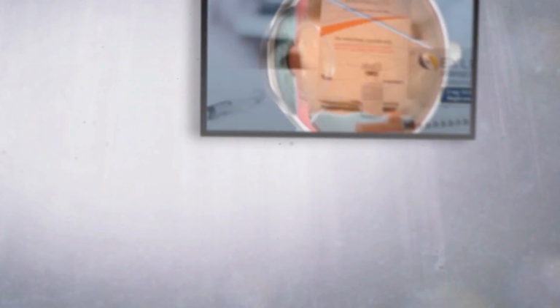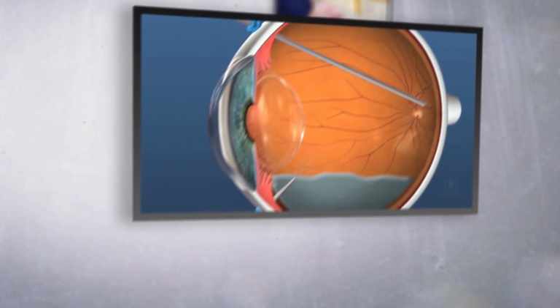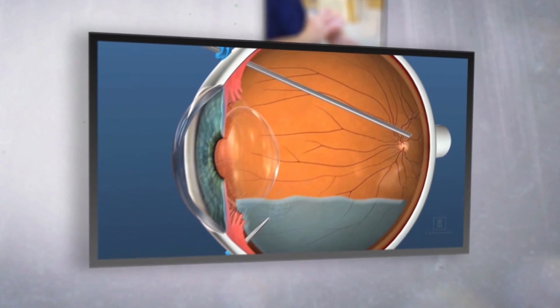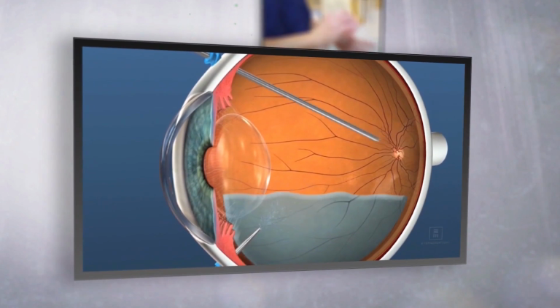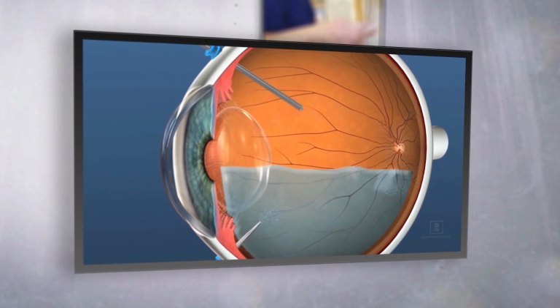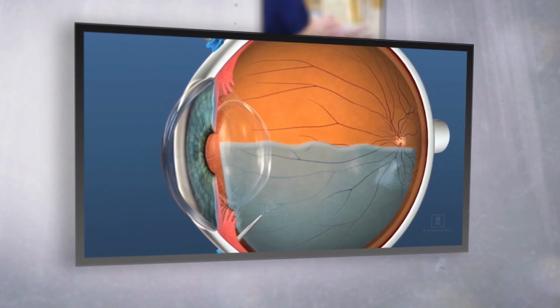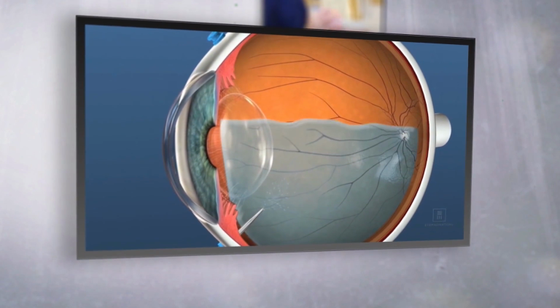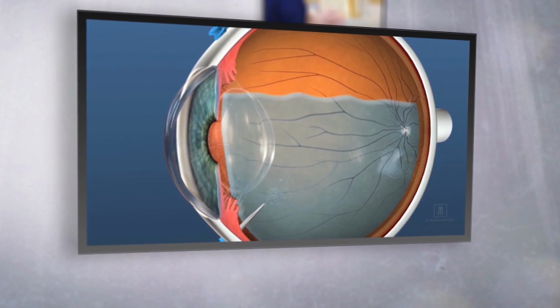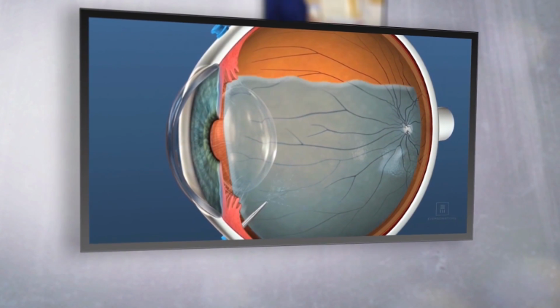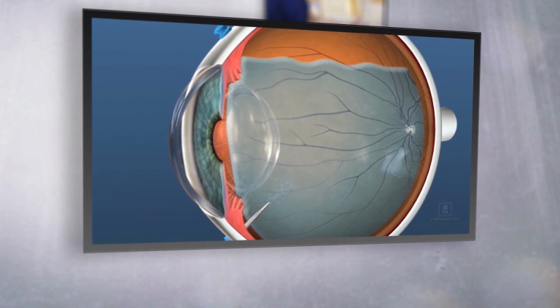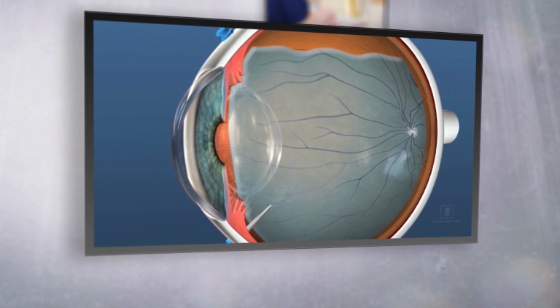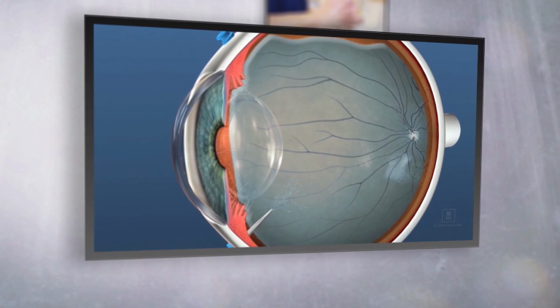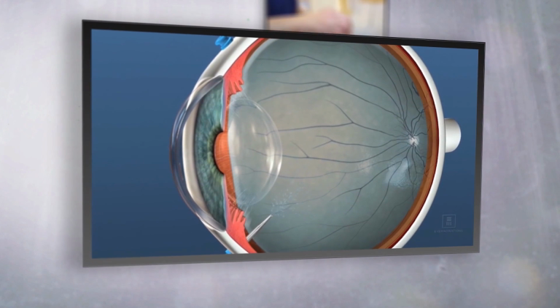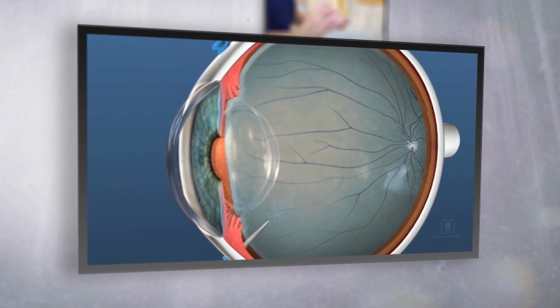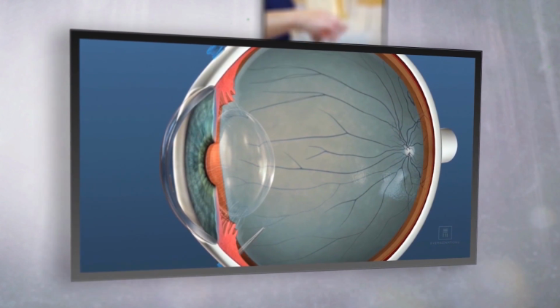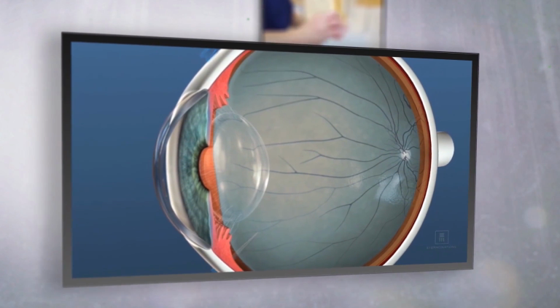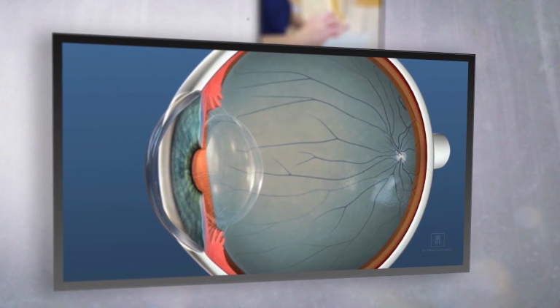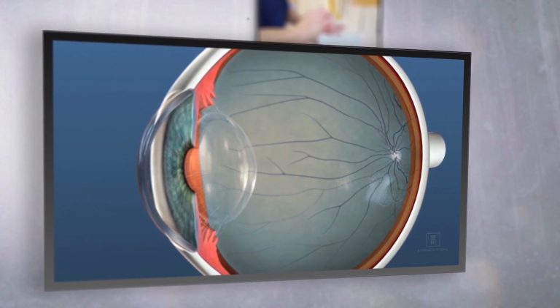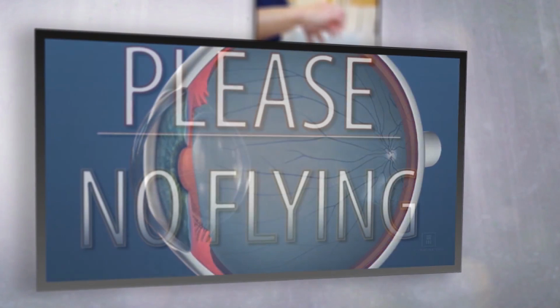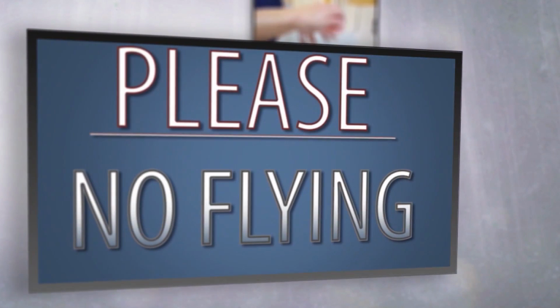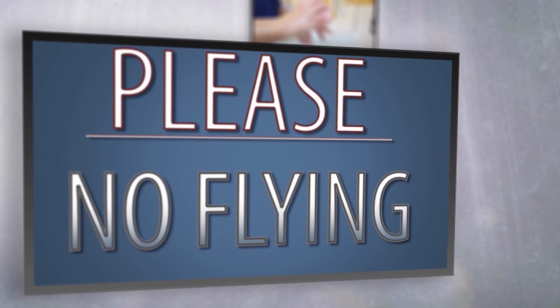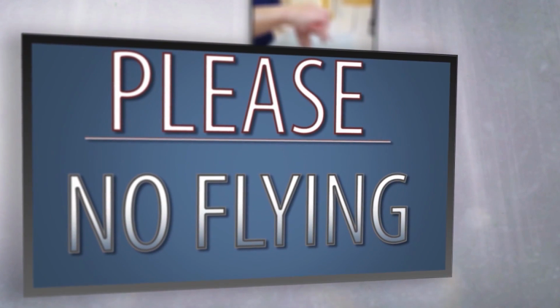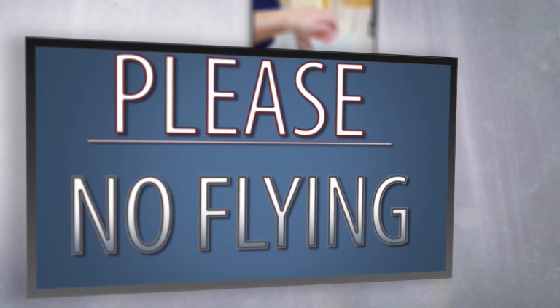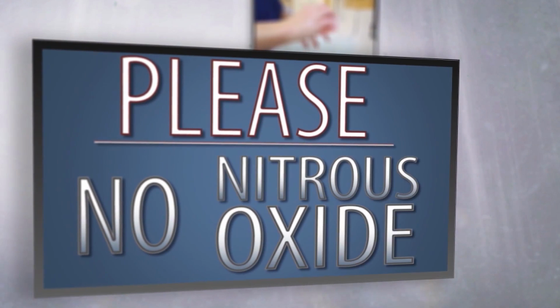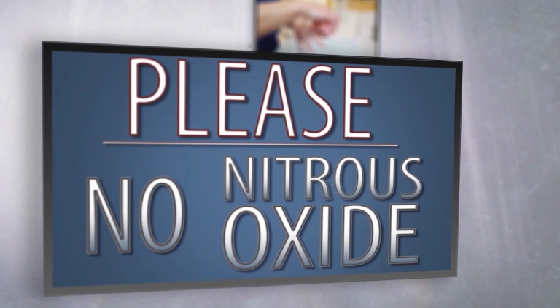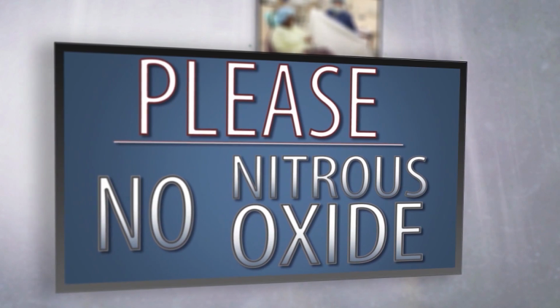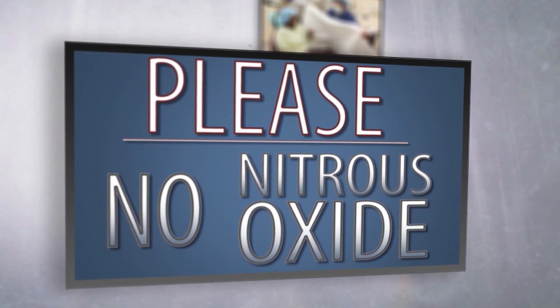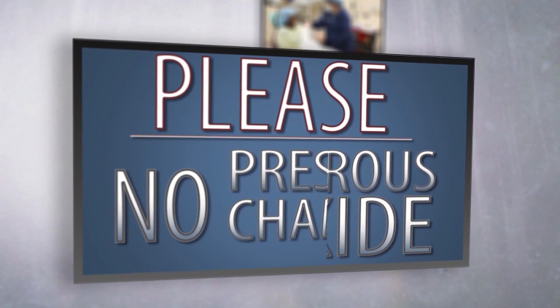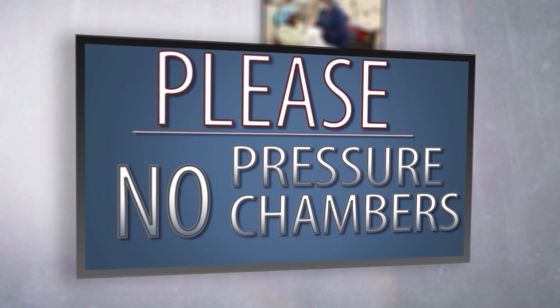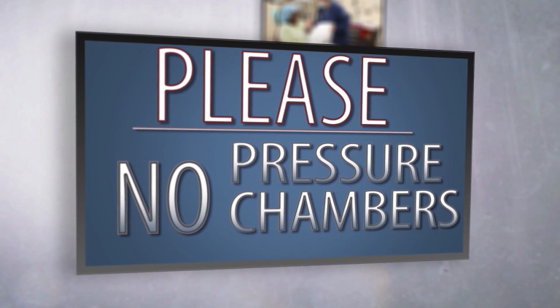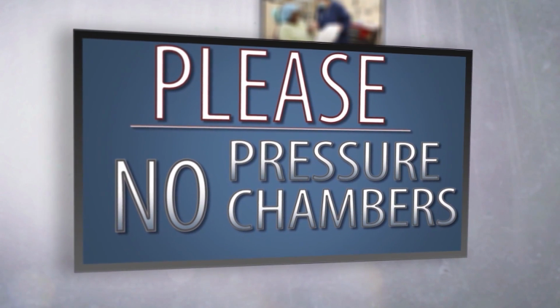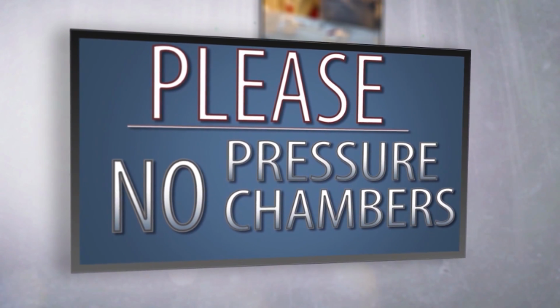Because you have gas in the eye, any changes in atmospheric pressure could put your eye at risk for blindness or failure. Please abstain from flying, no nitrous oxide, and no pressure chambers.